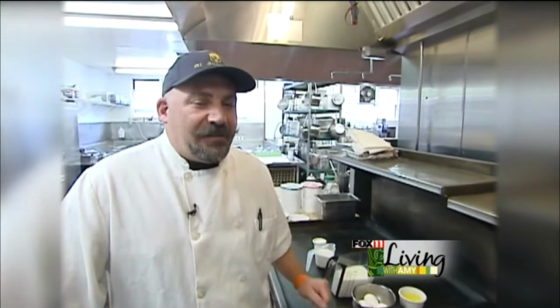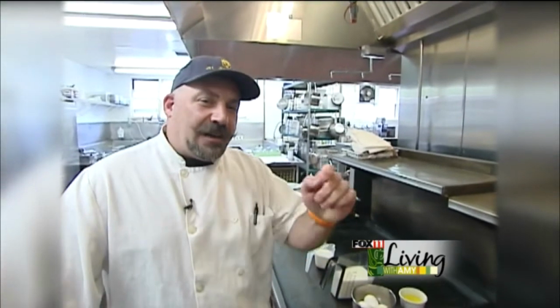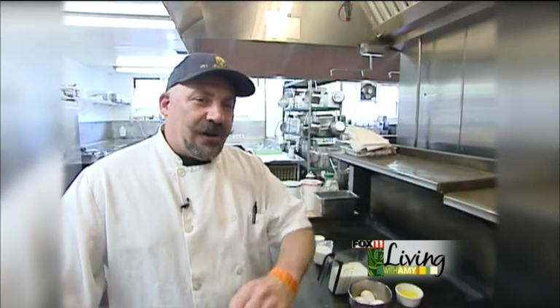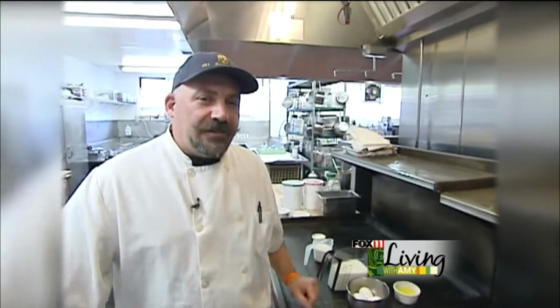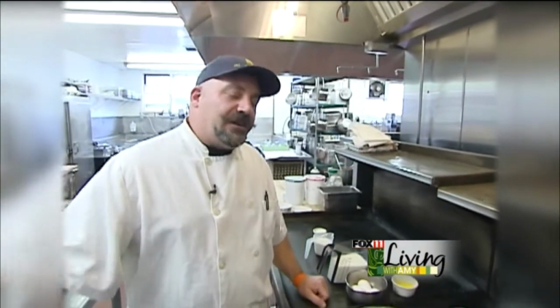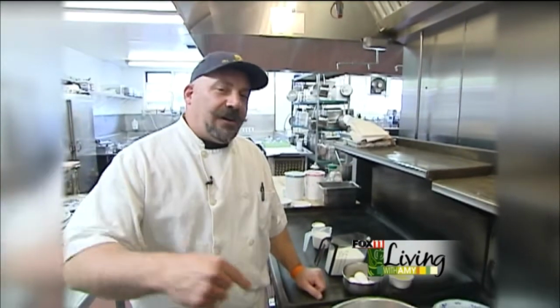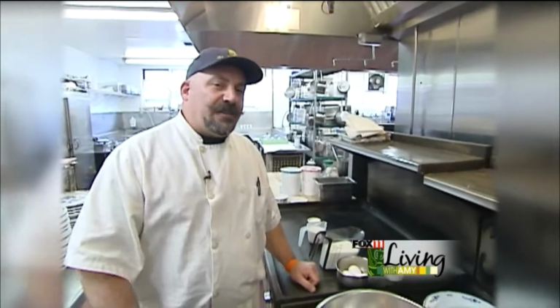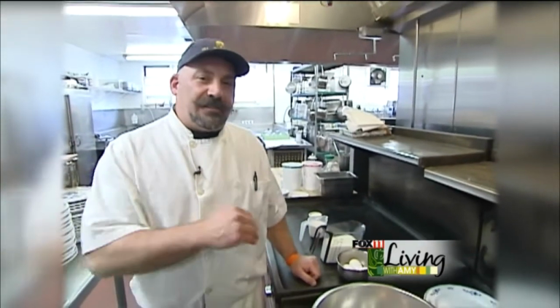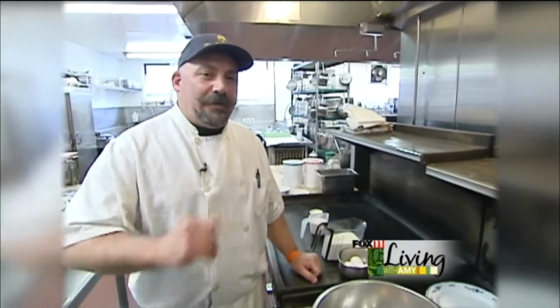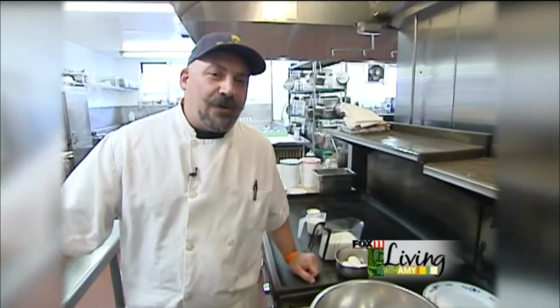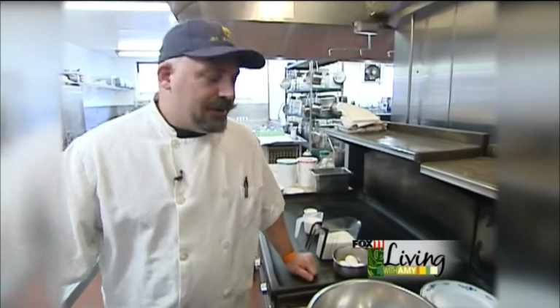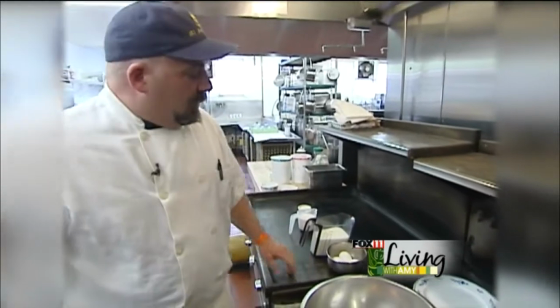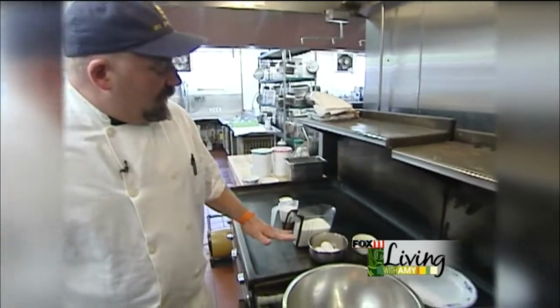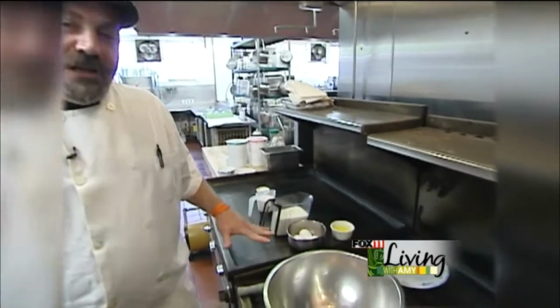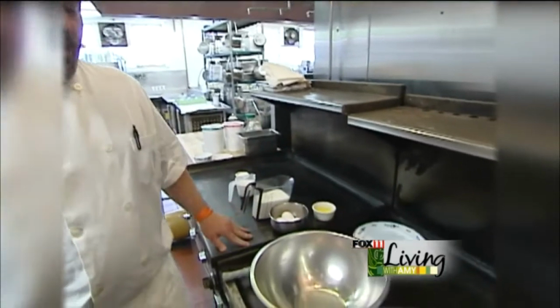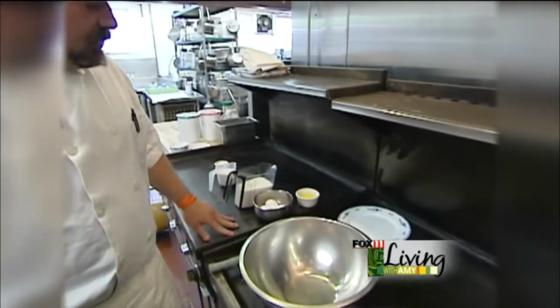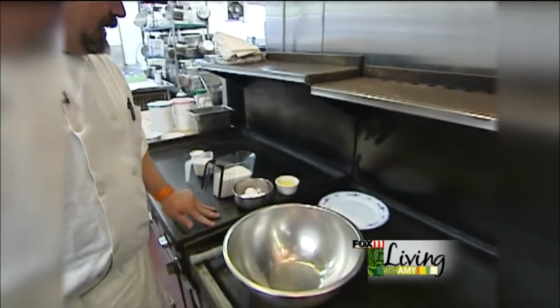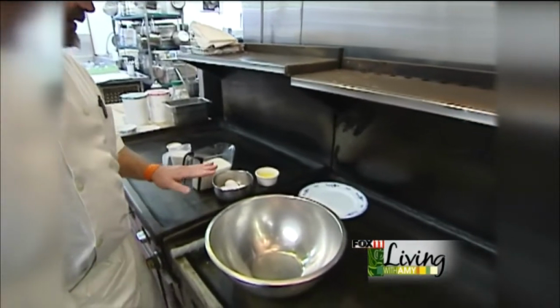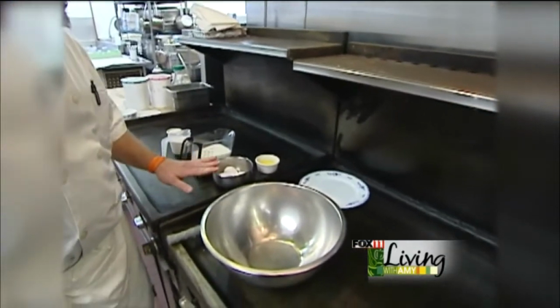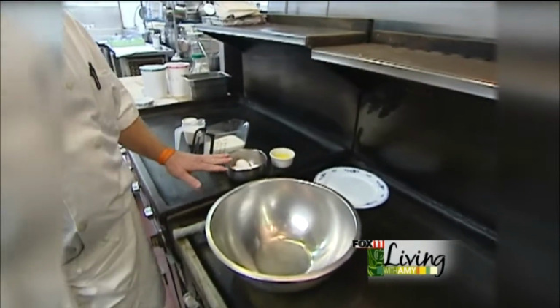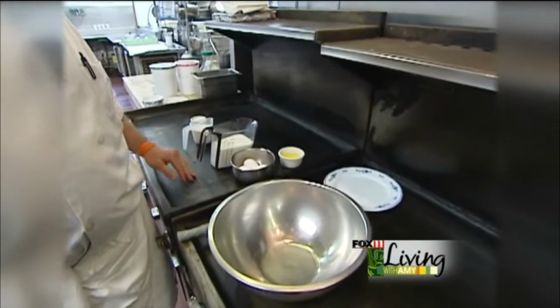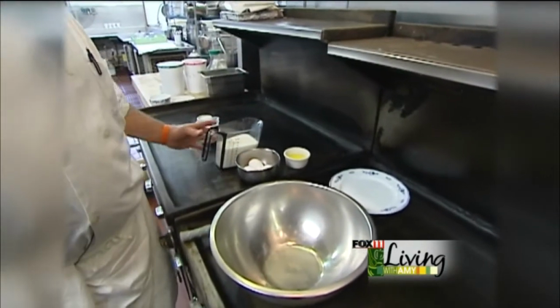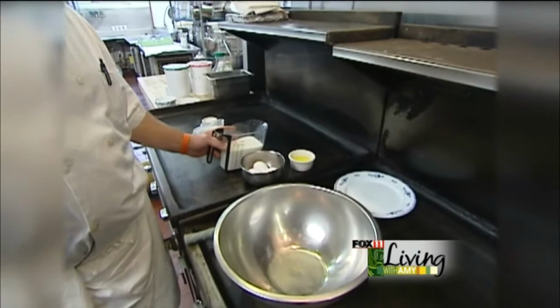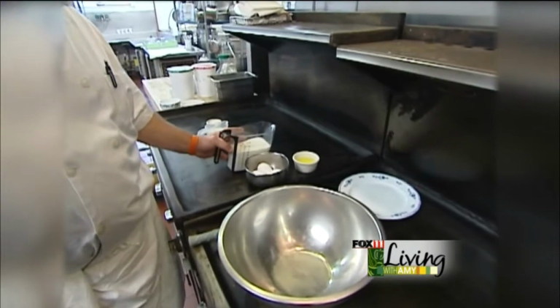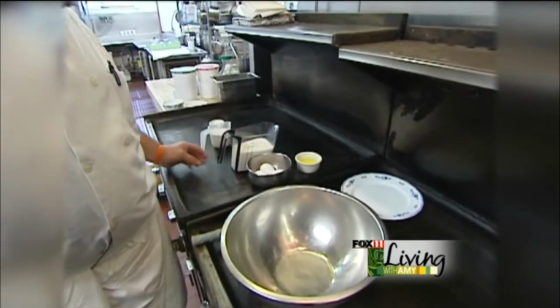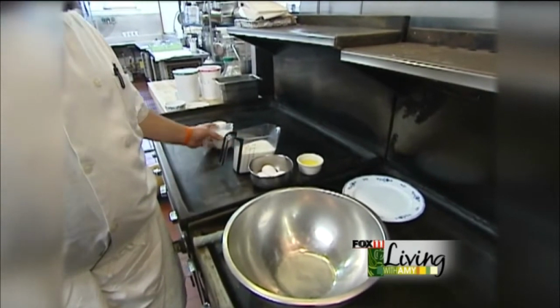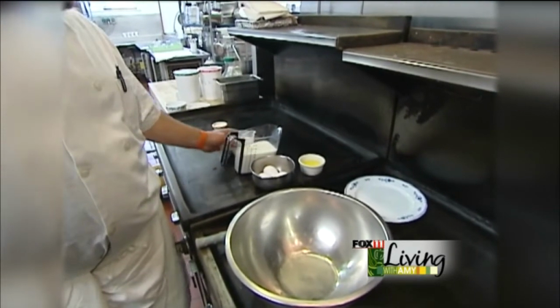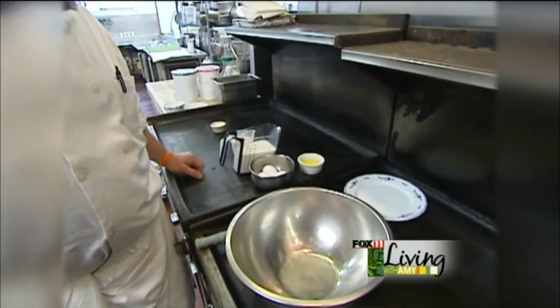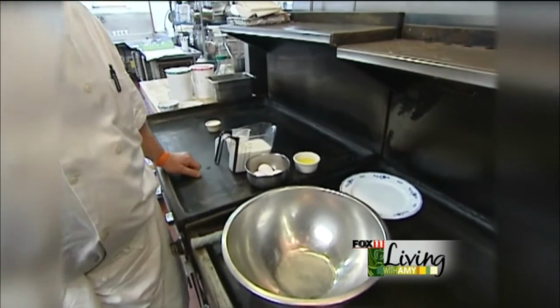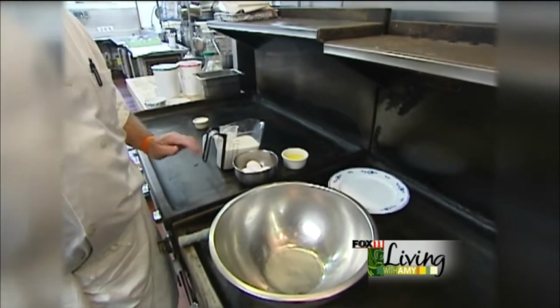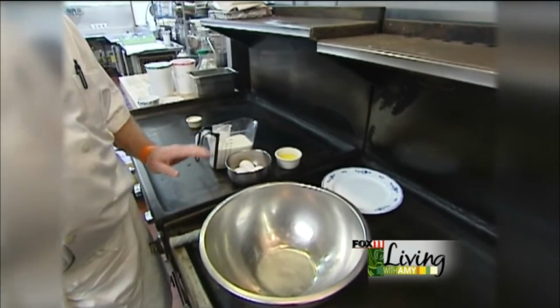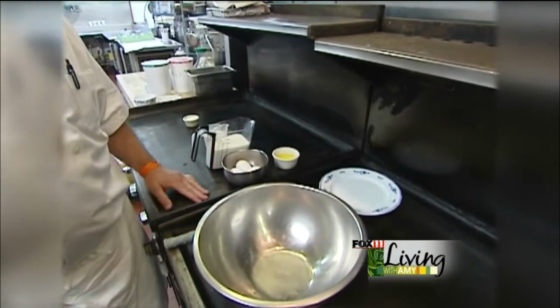But if I was to come to your house and you said you're in charge of breakfast, this is the one I'd make for you. We call it 3-2-1 in Sweden because it's going to be three eggs, two cups of milk, one cup of flour. It's as simple as that.